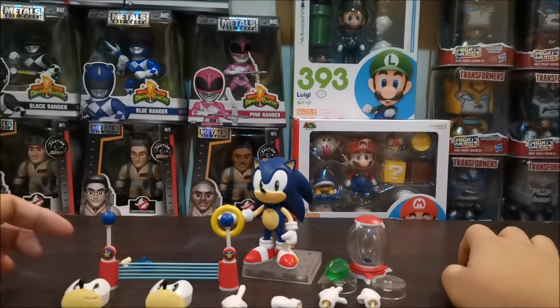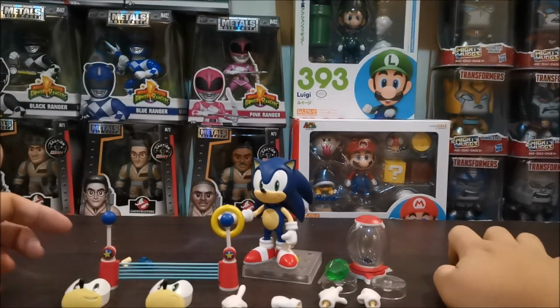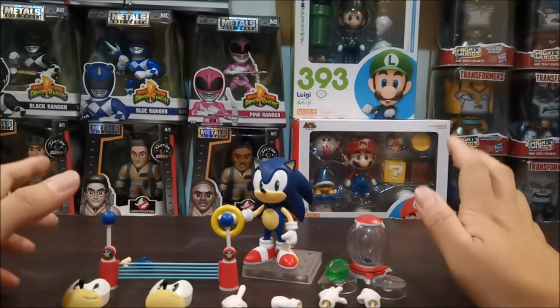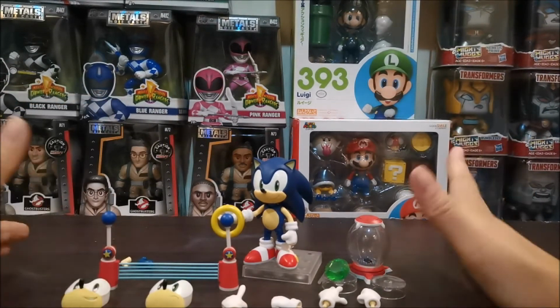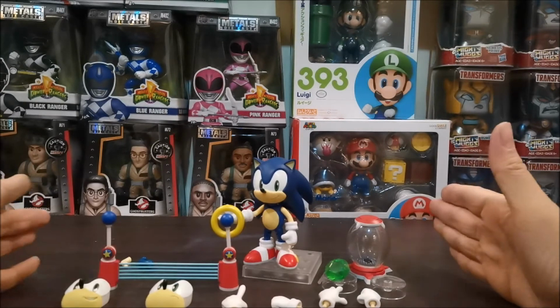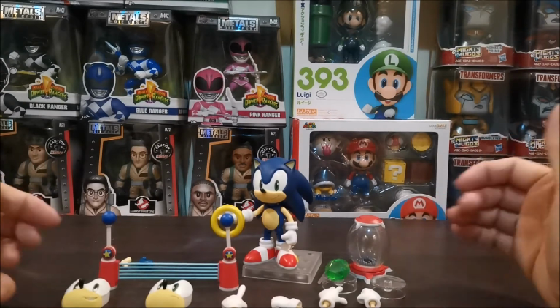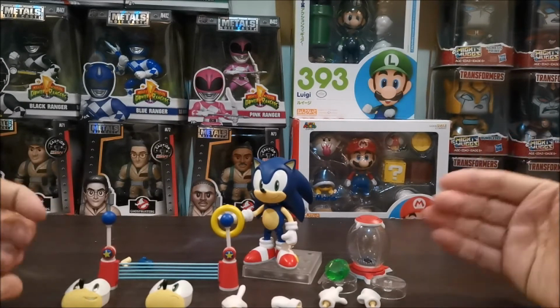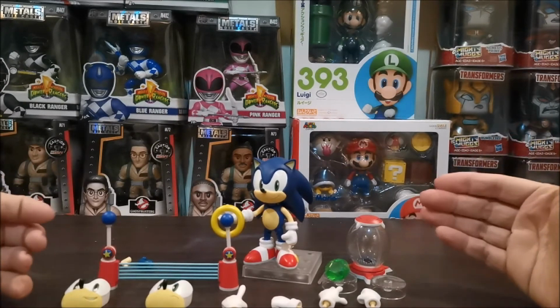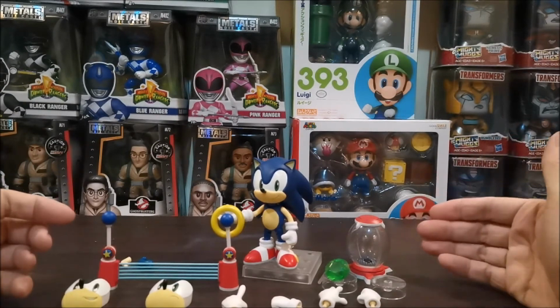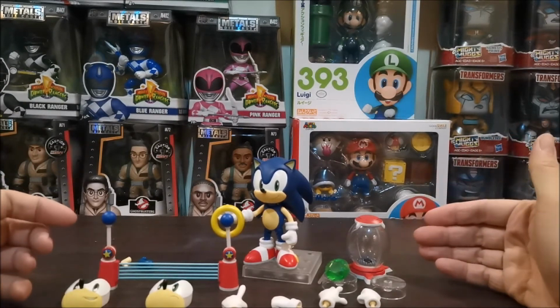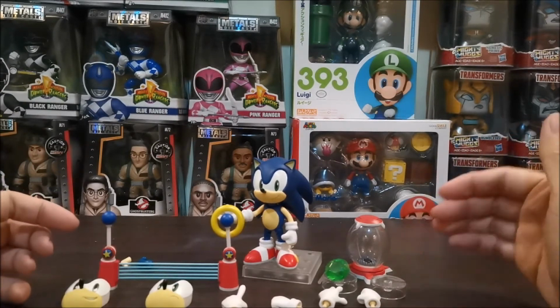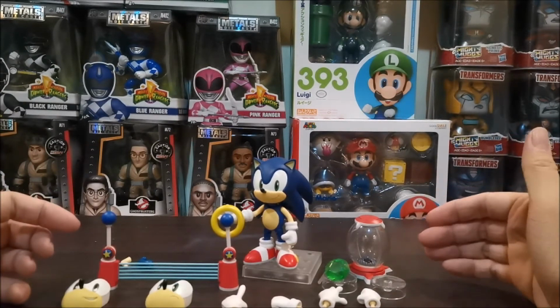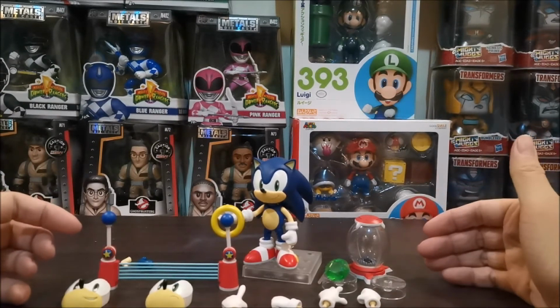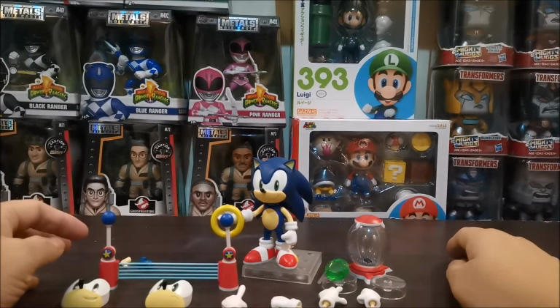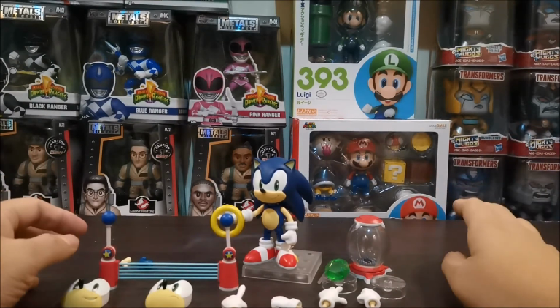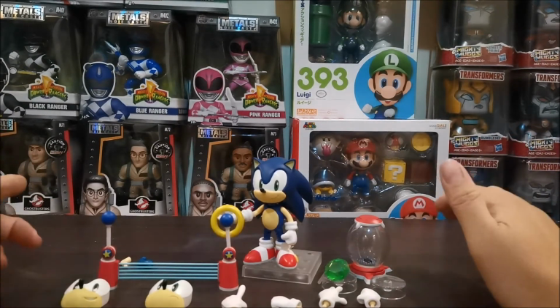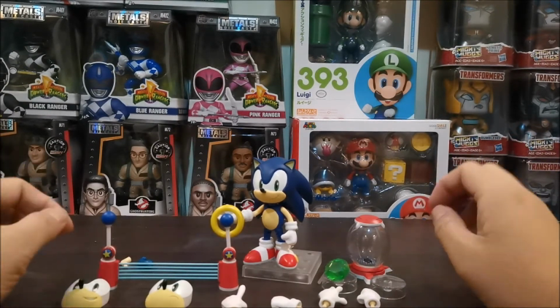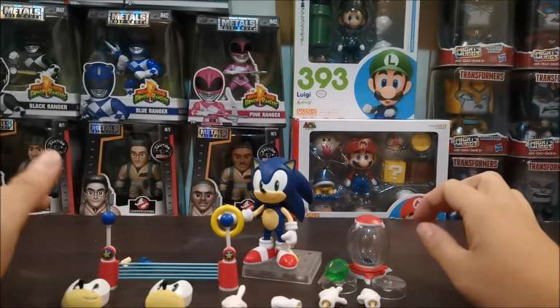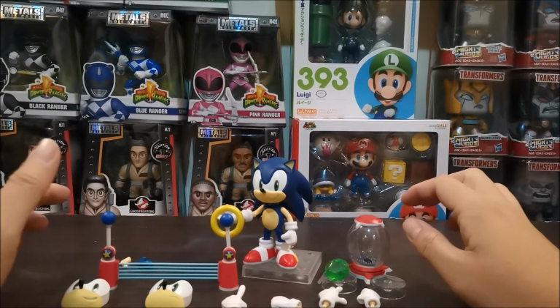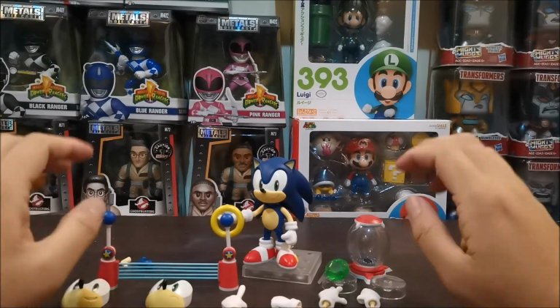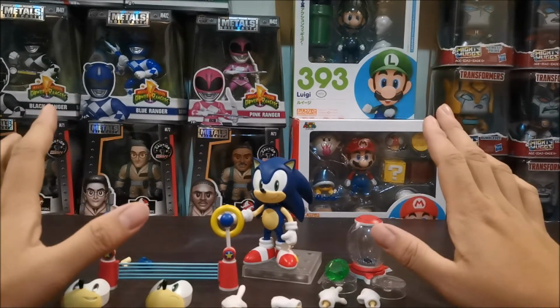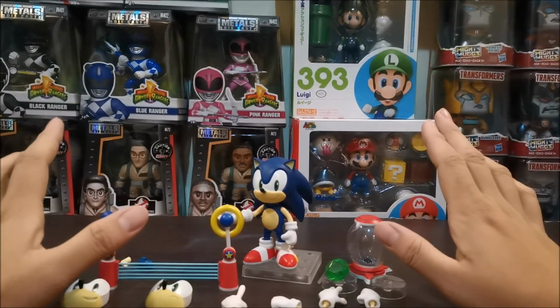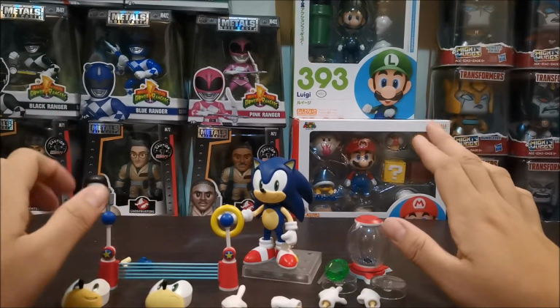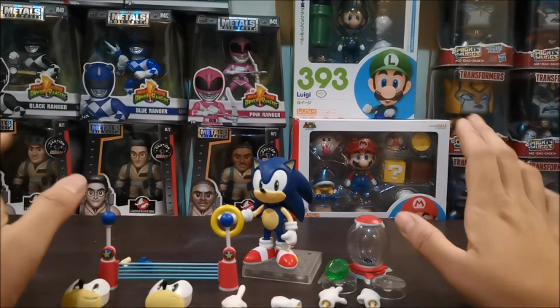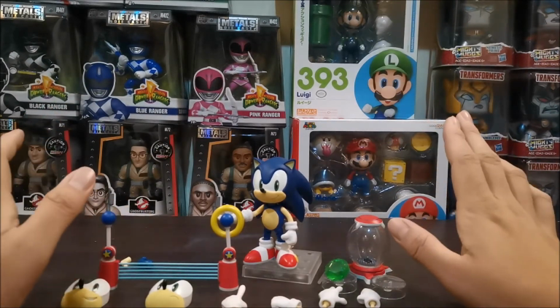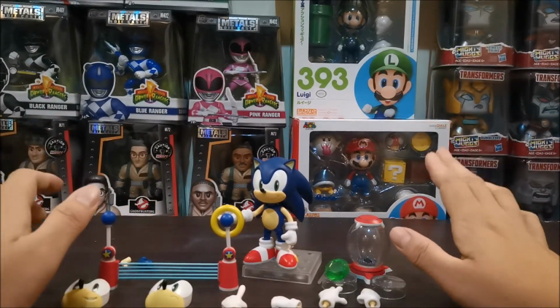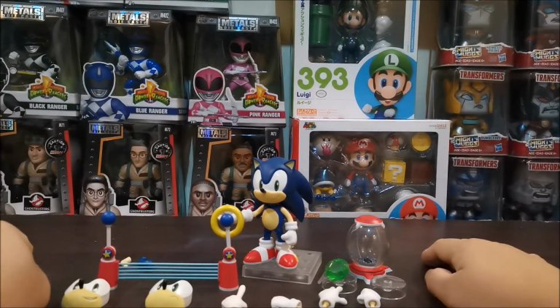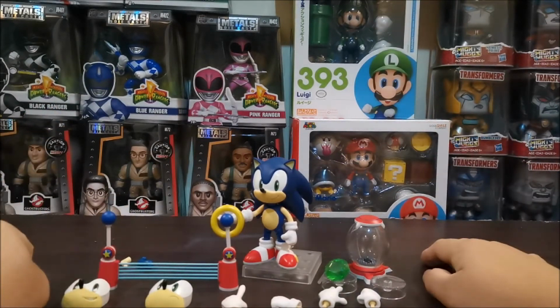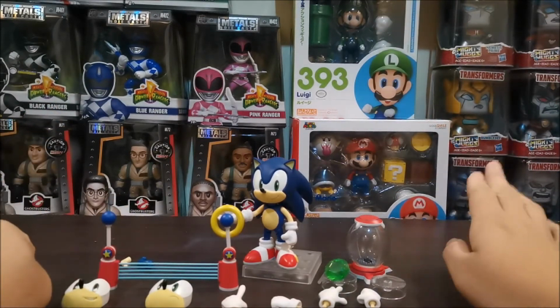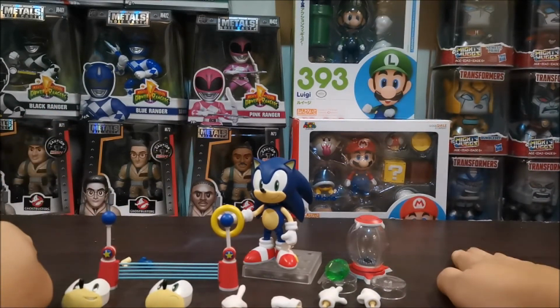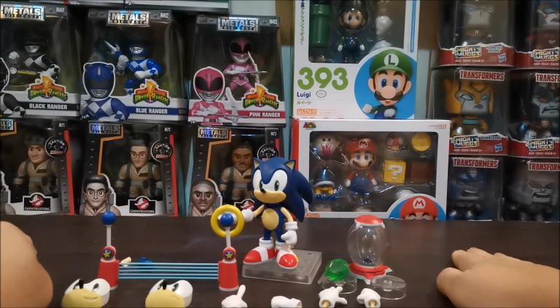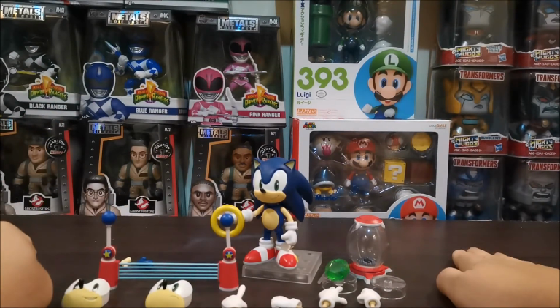So that's it for our unboxing of Sonic the Hedgehog Nendoroid. Please like and subscribe for future toy unboxing. And see you in our next episode.